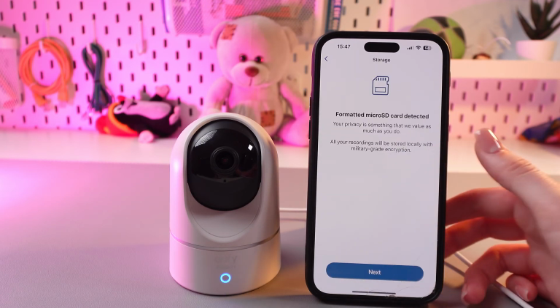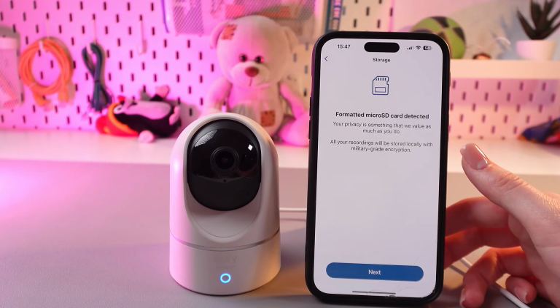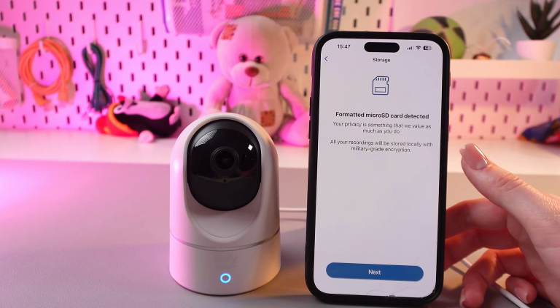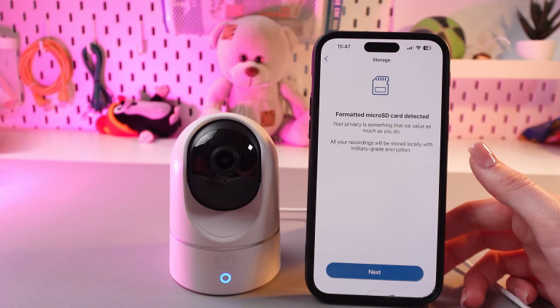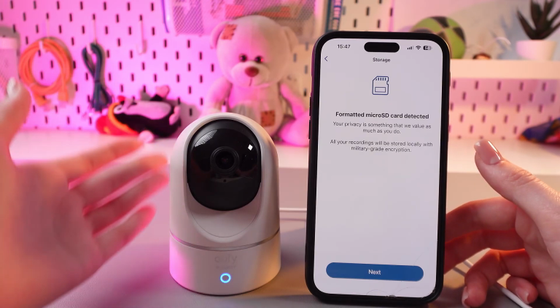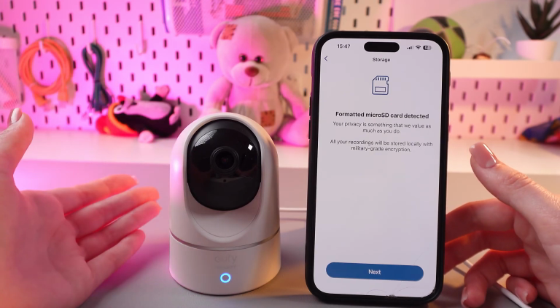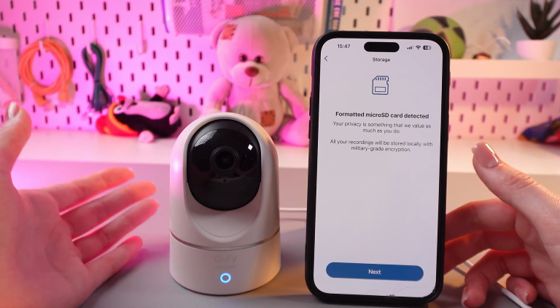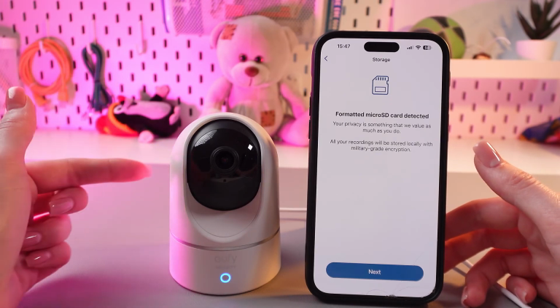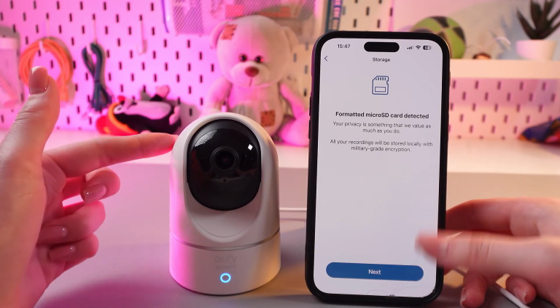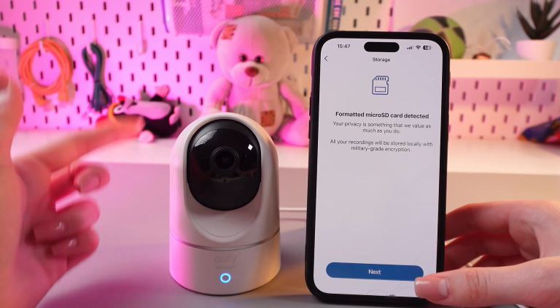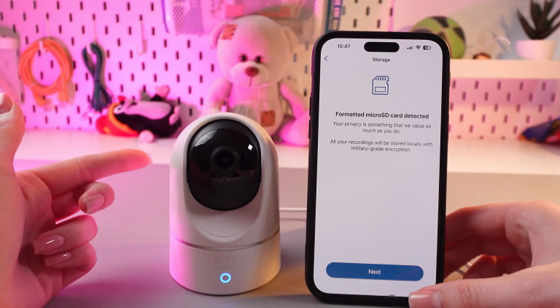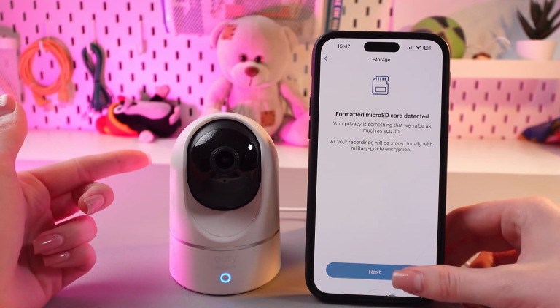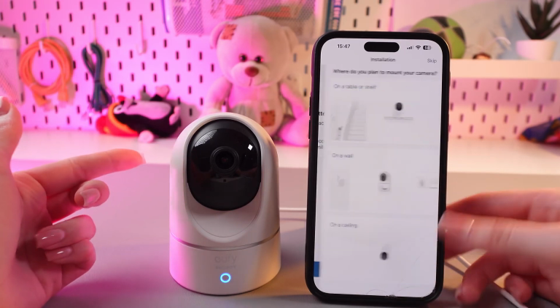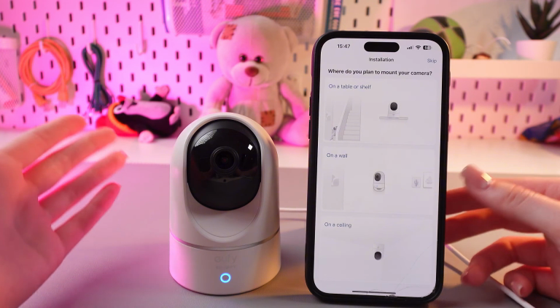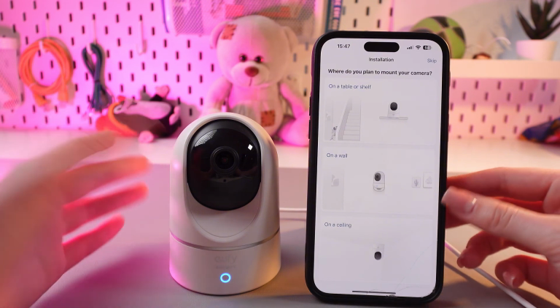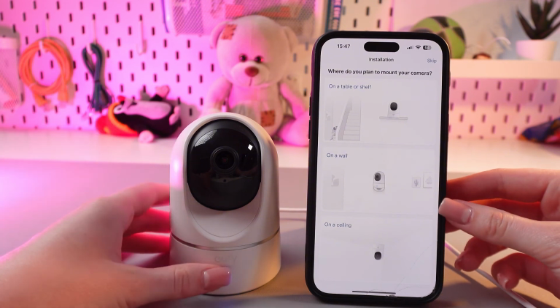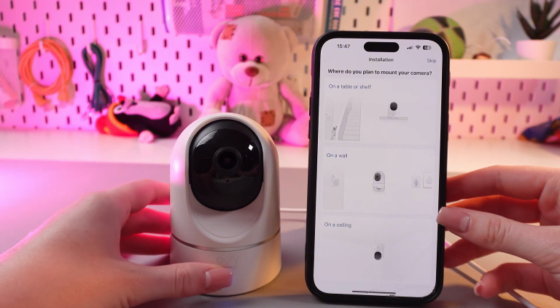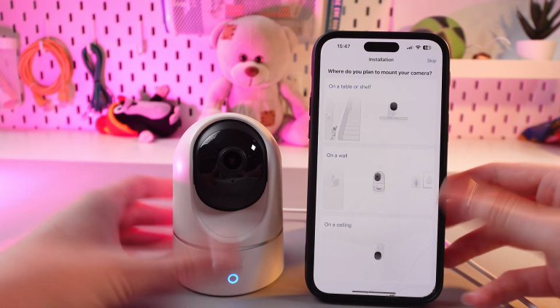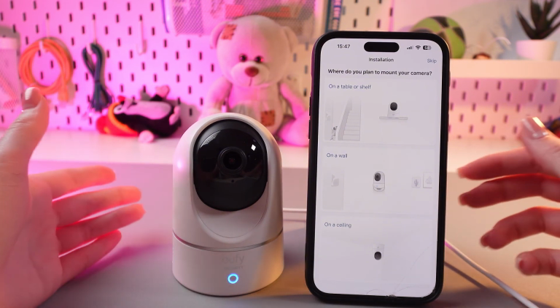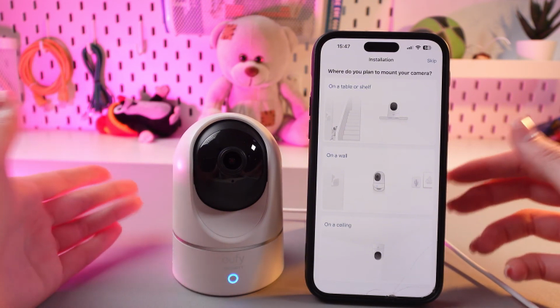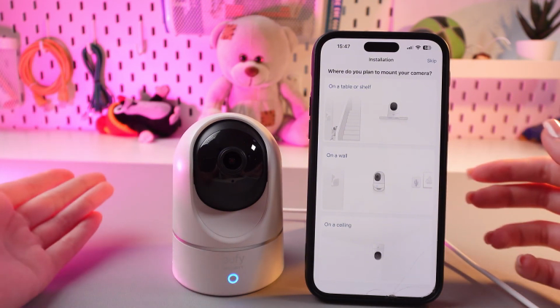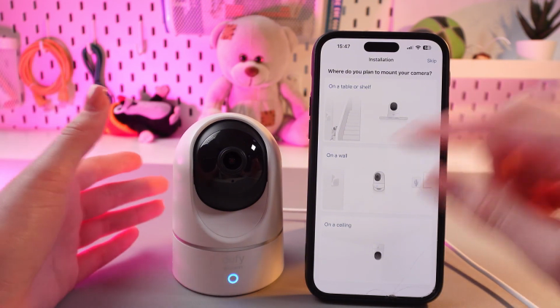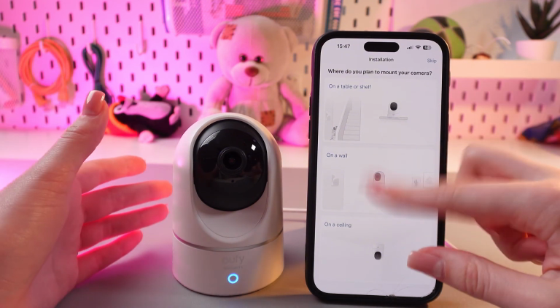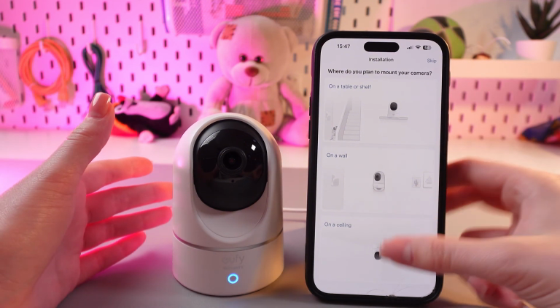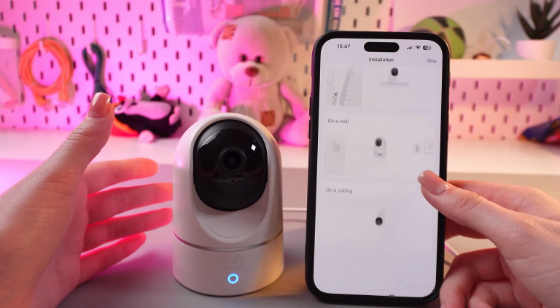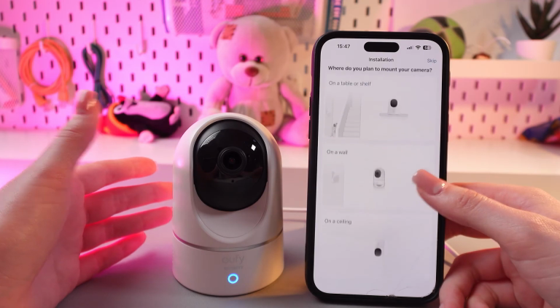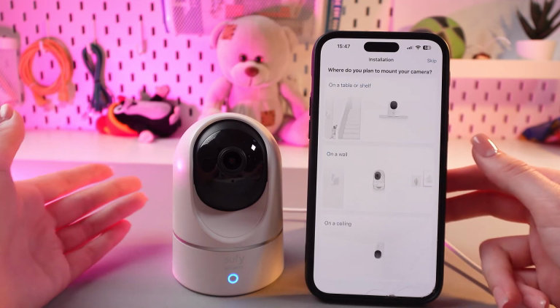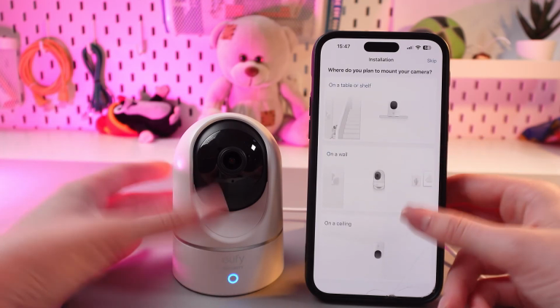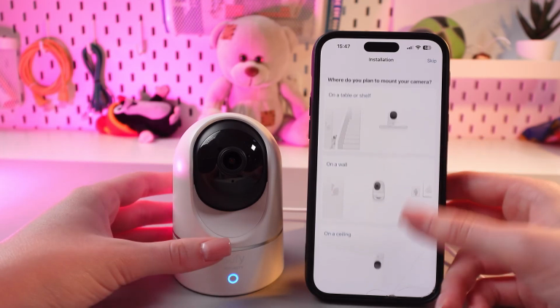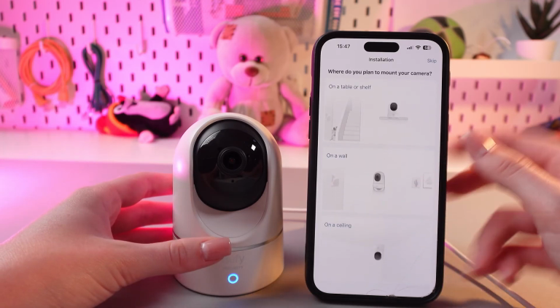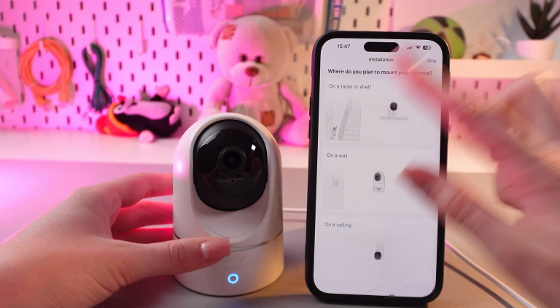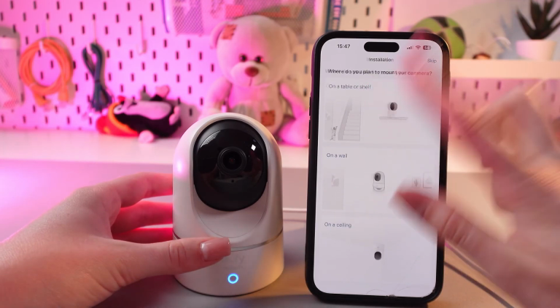Now, before the first use, we would need to format the micro SD card. So let's do it now. And after this, just select where your camera will be placed. I'm going to select table.